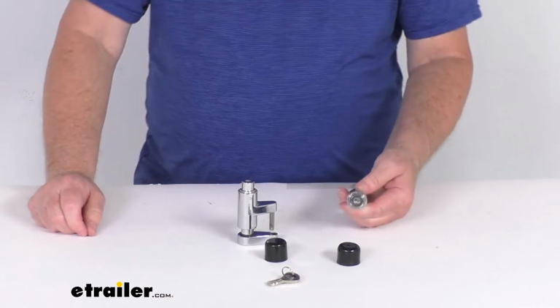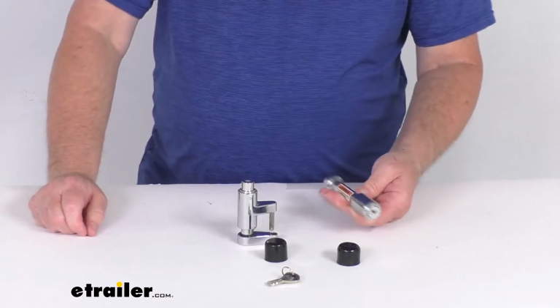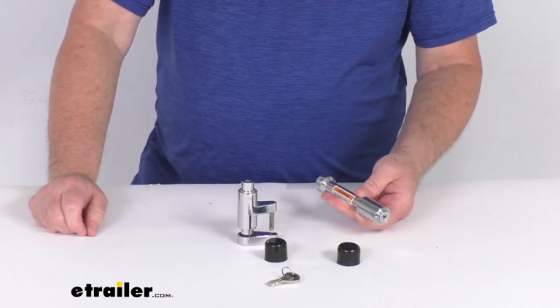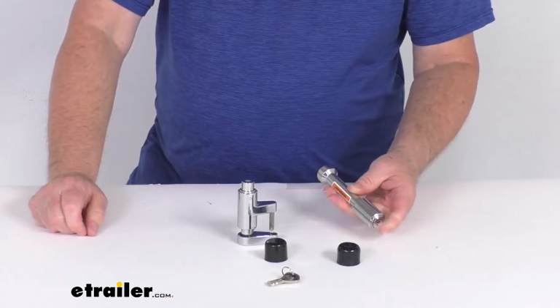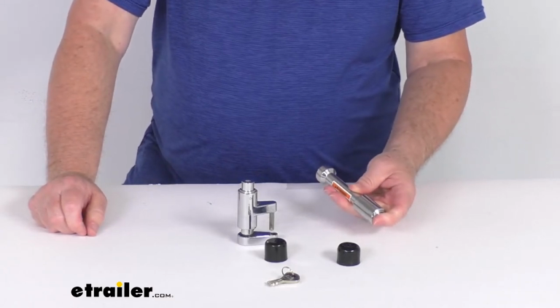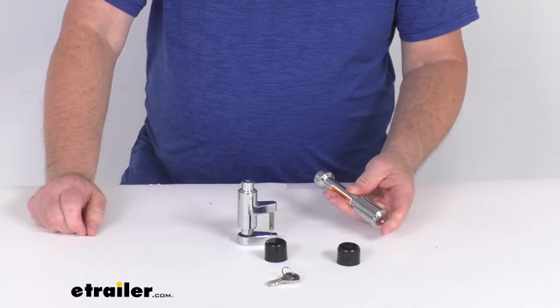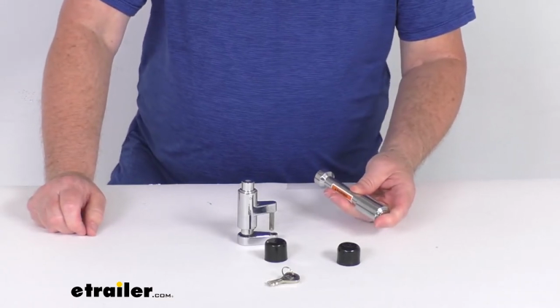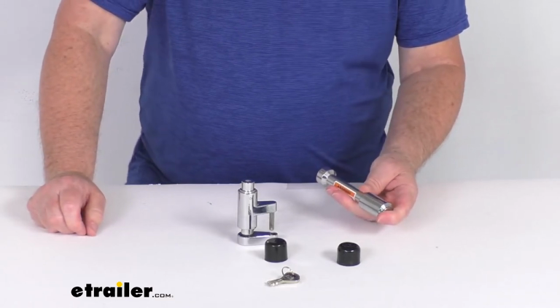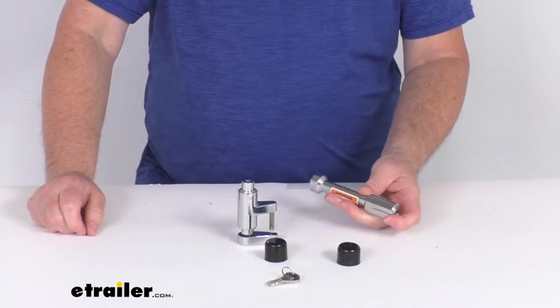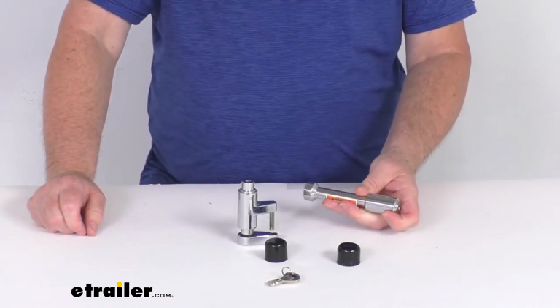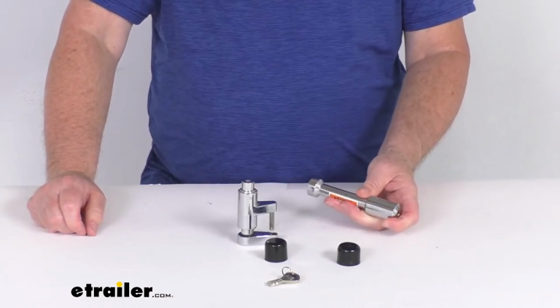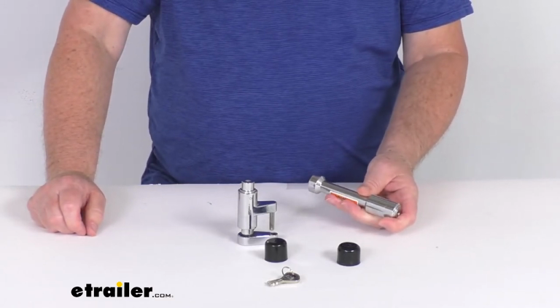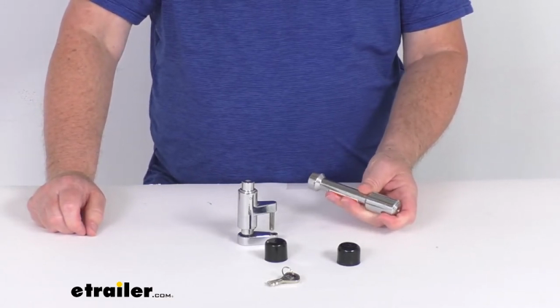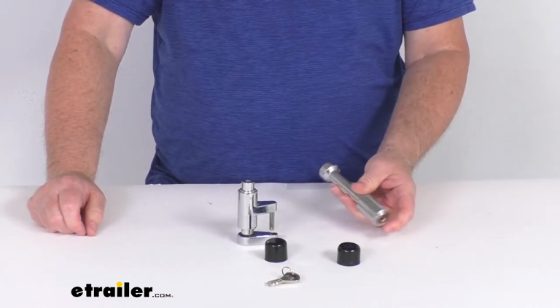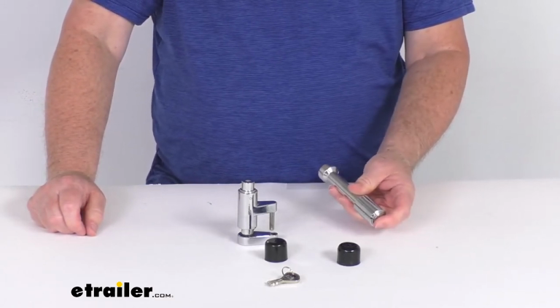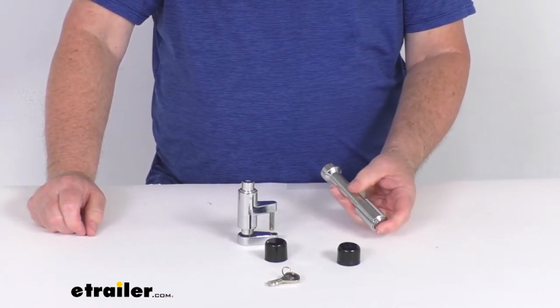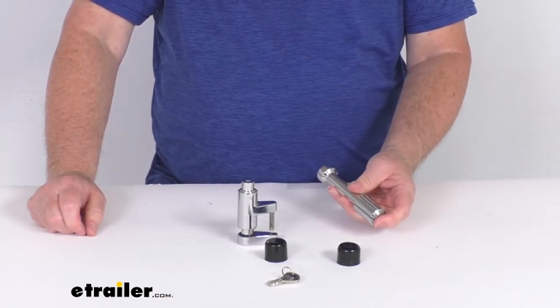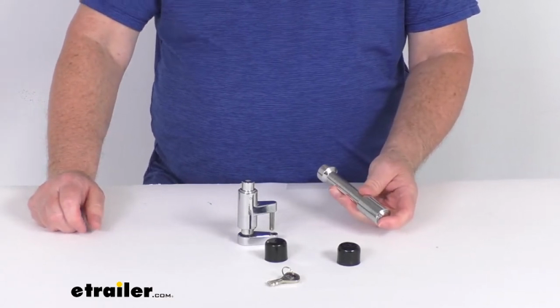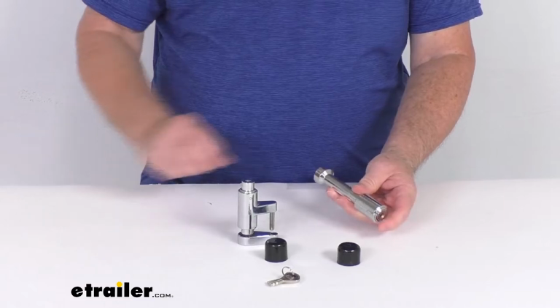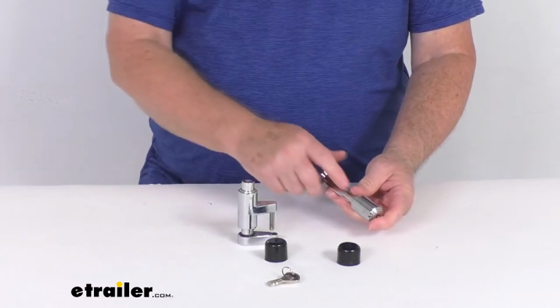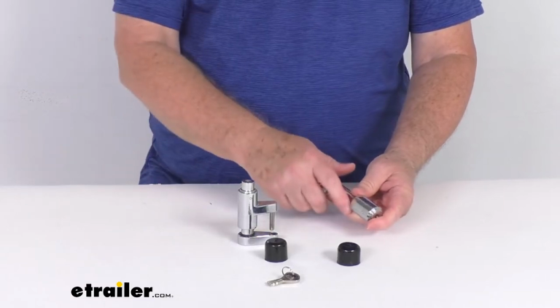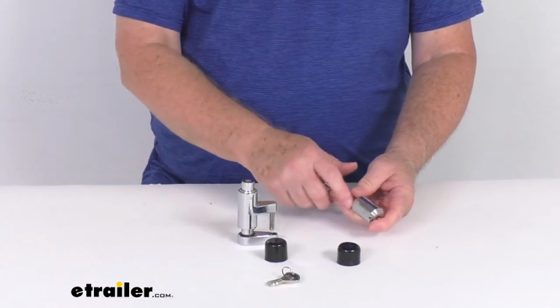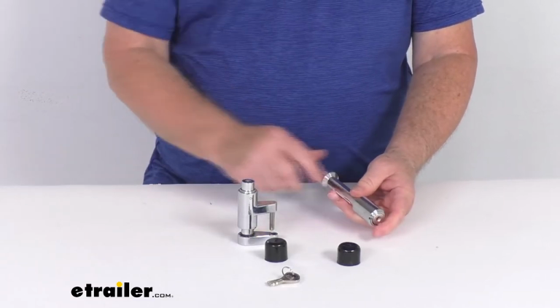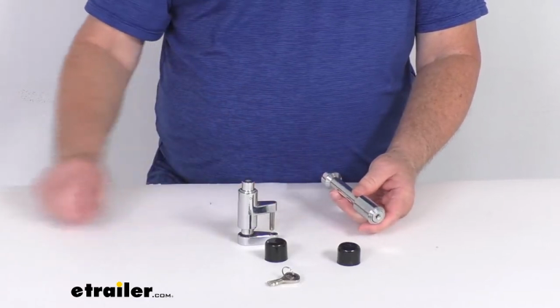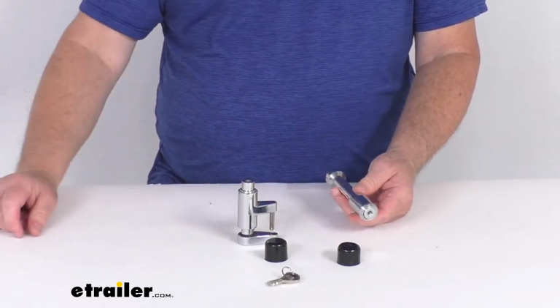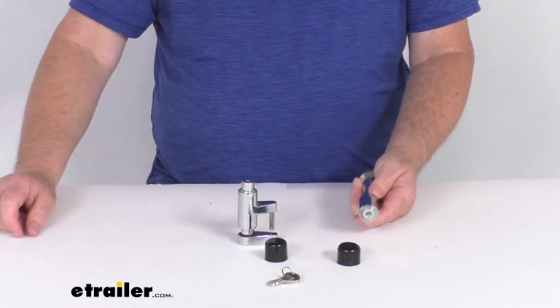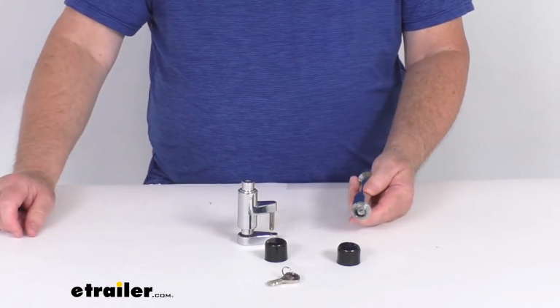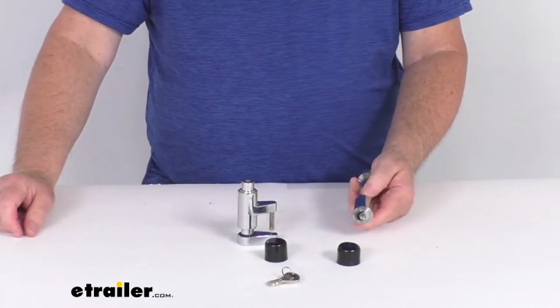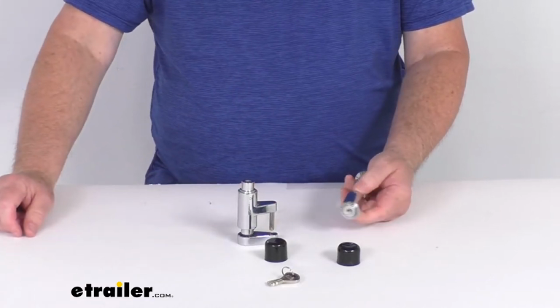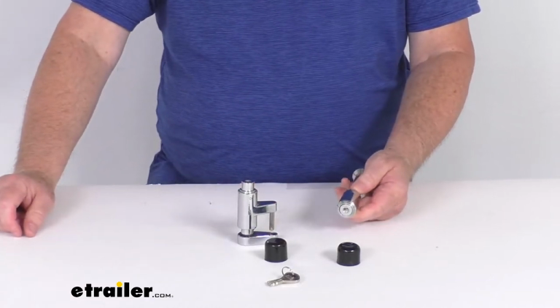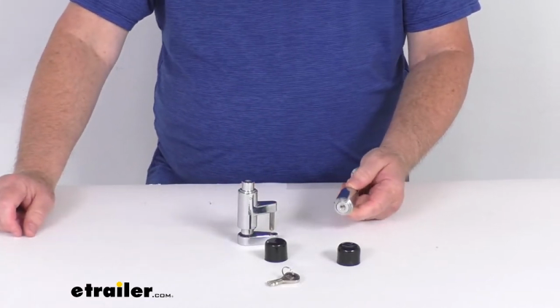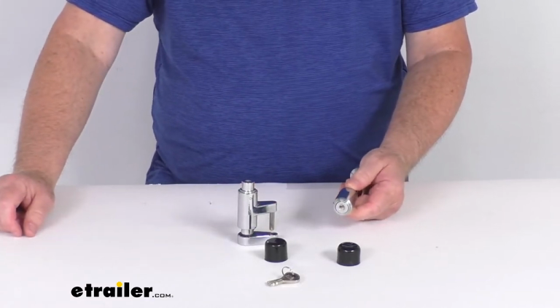As I showed you, just pop that deadbolt onto the end of the pin, and the lock will automatically engage. They do recommend every once in a while to grease those ball bearings to ensure smooth operation.